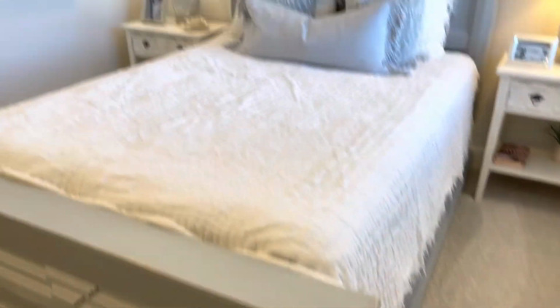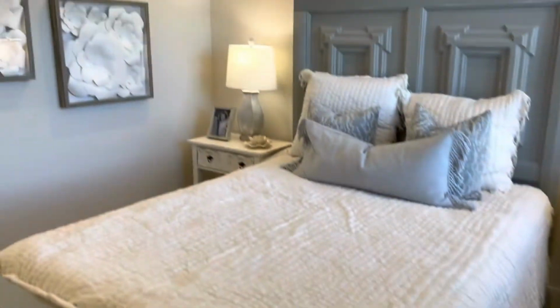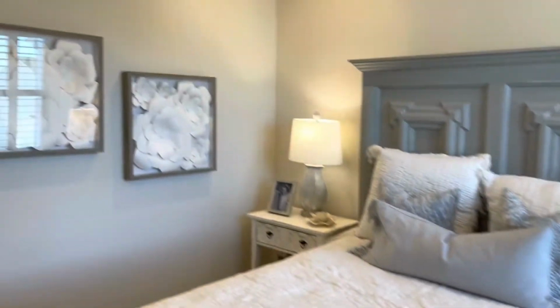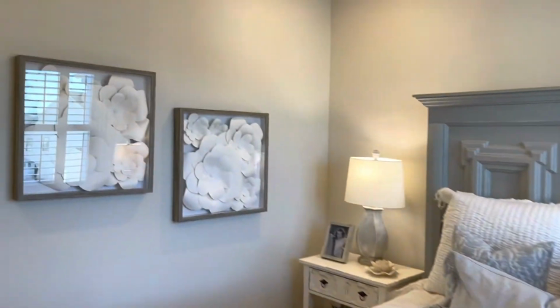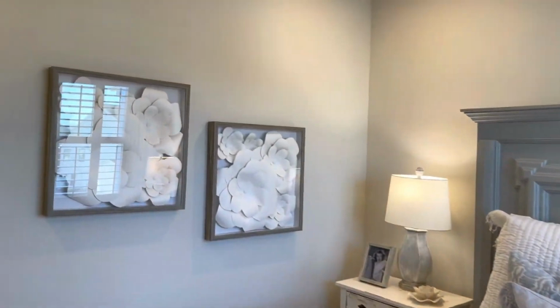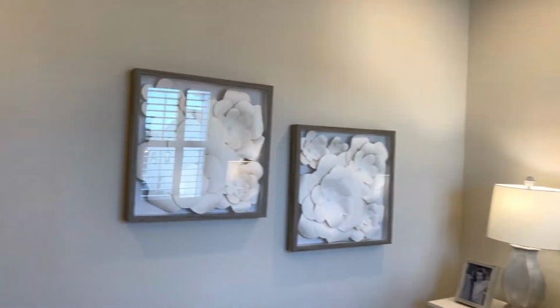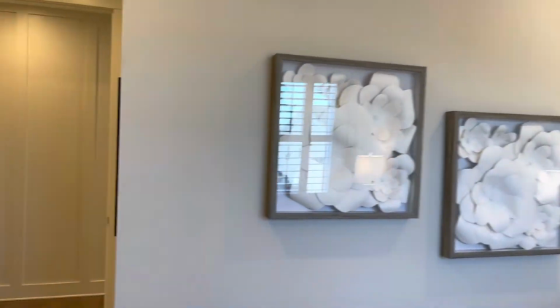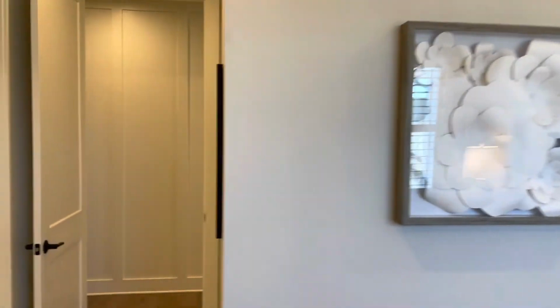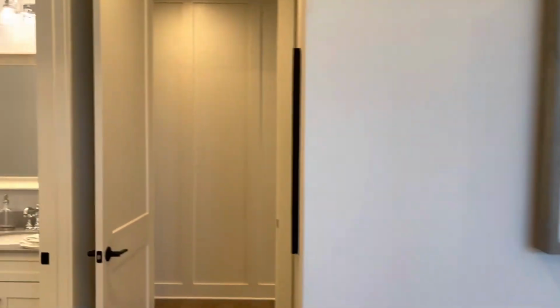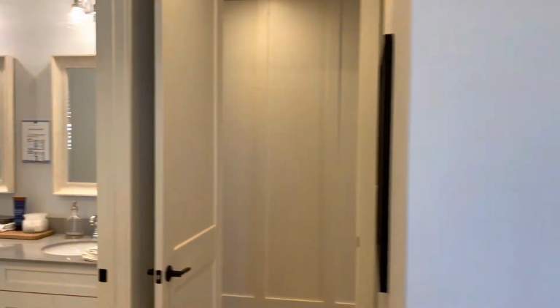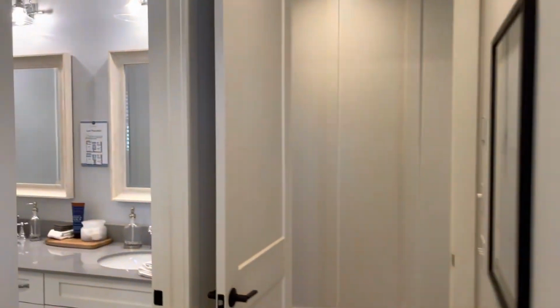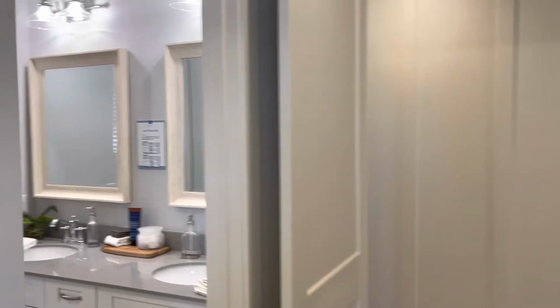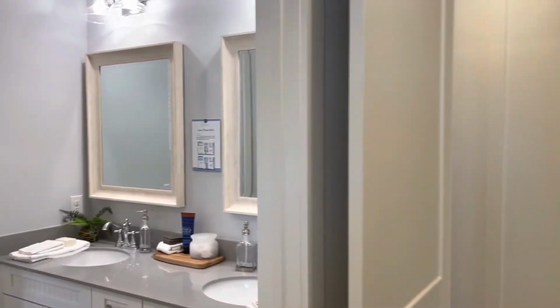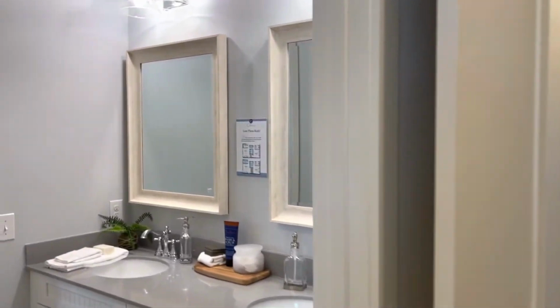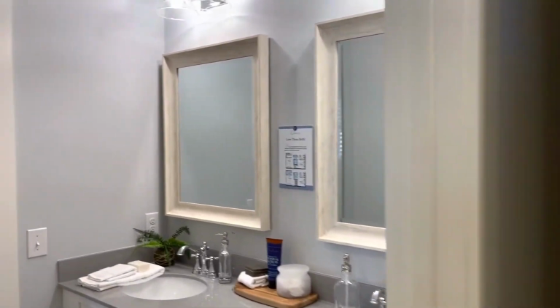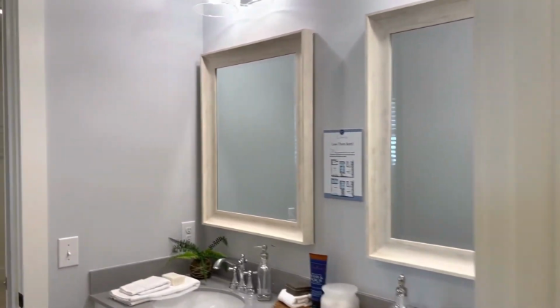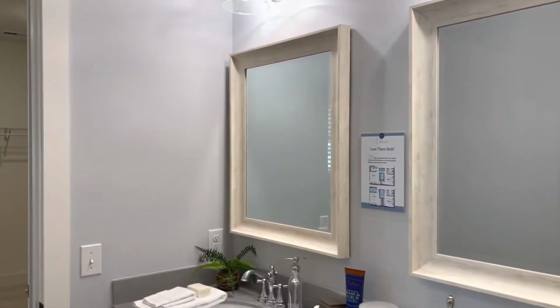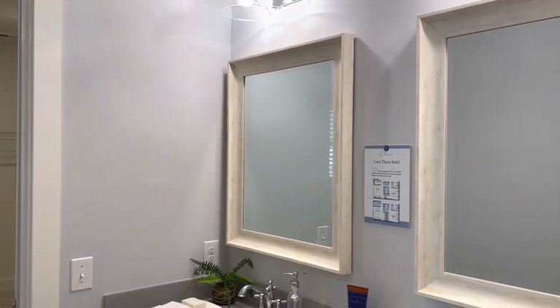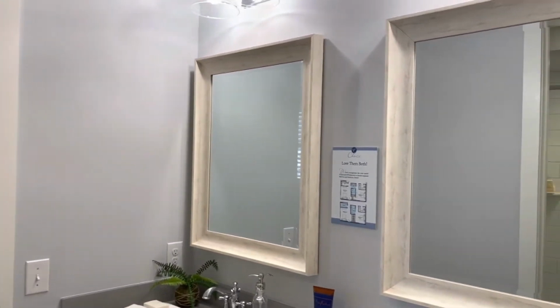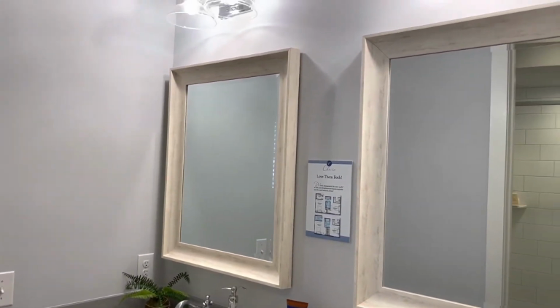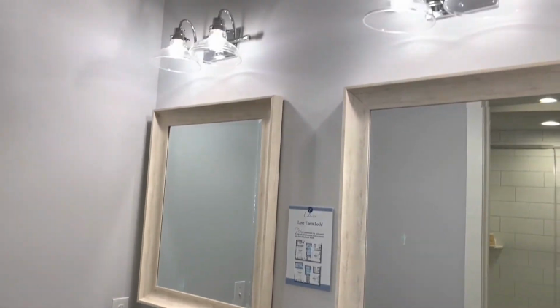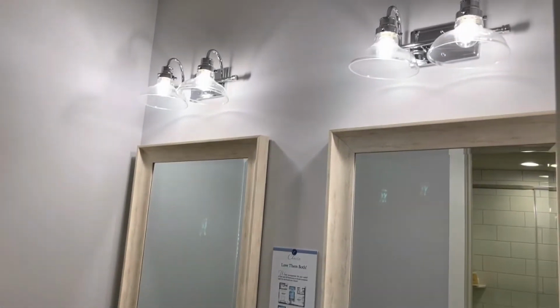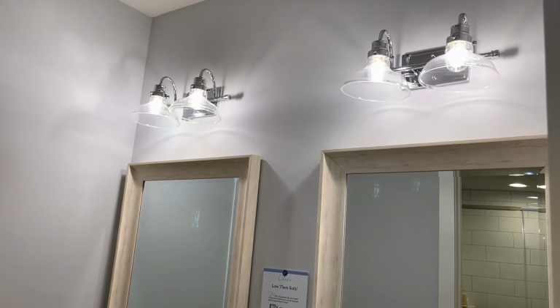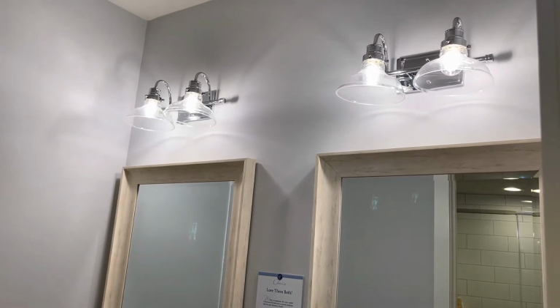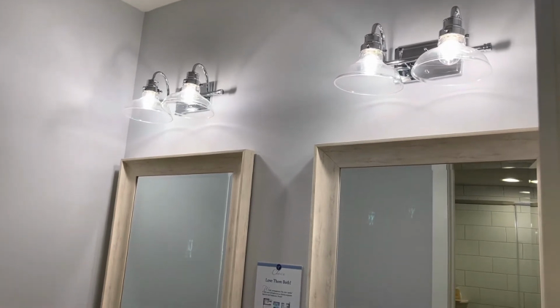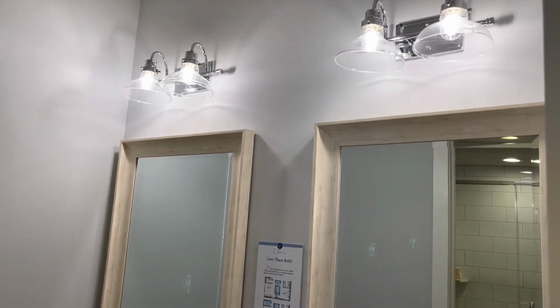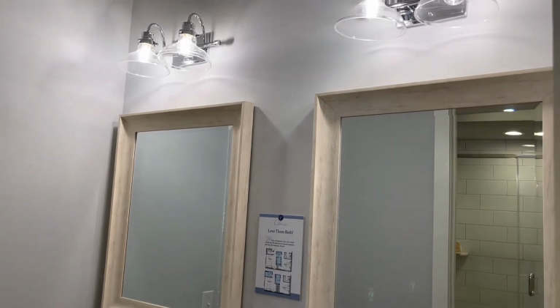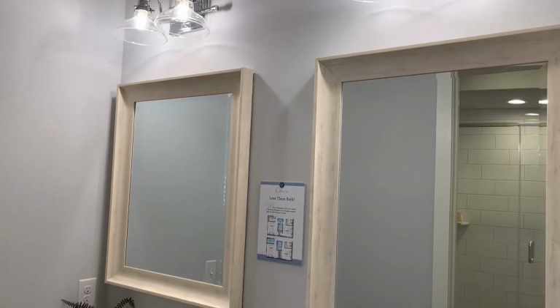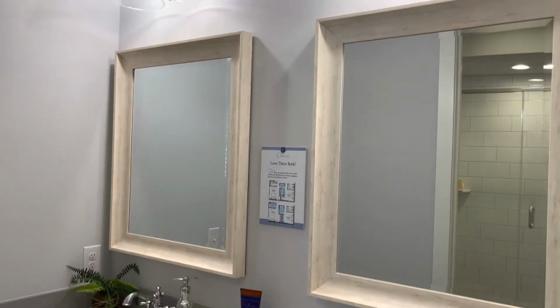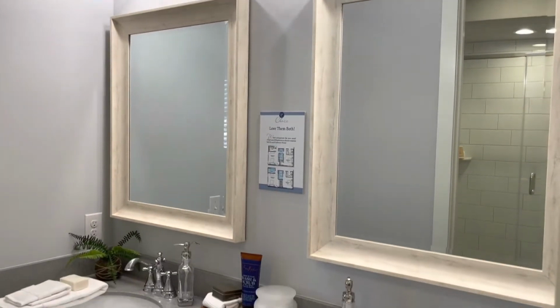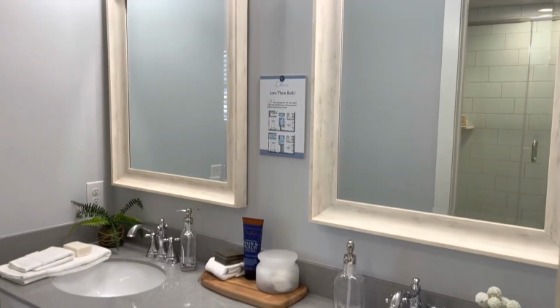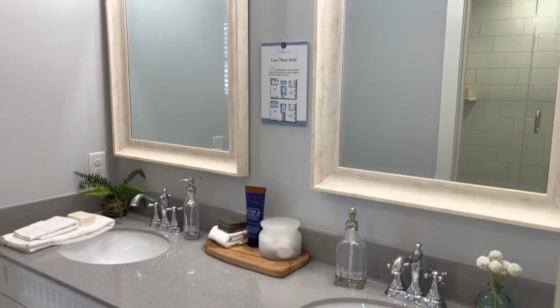Here is the bathroom — nice ceiling height, double sinks on the vanity, and lots and lots of storage.